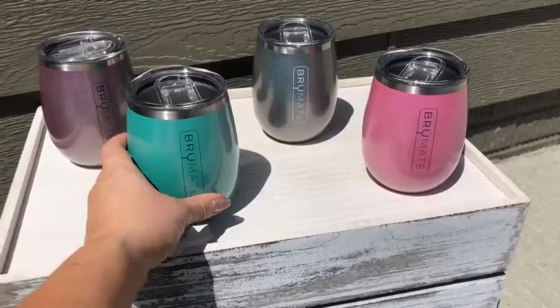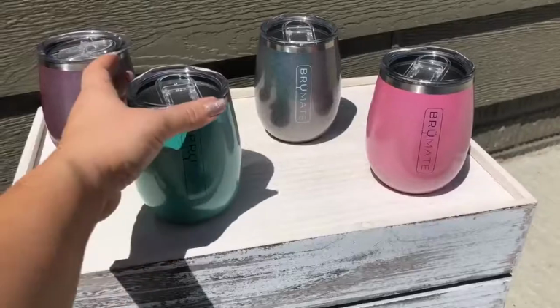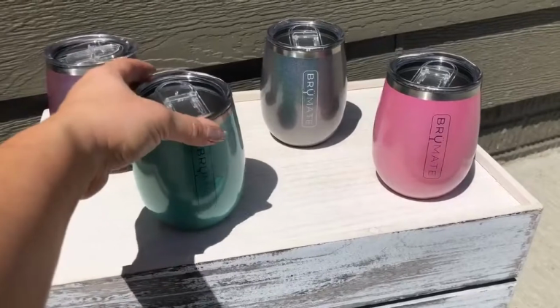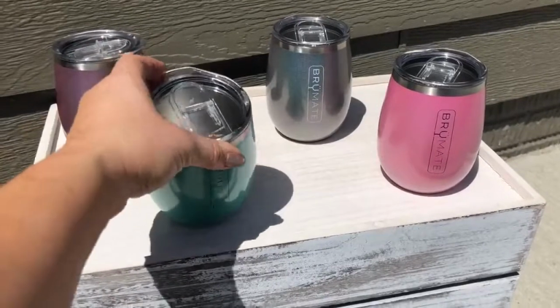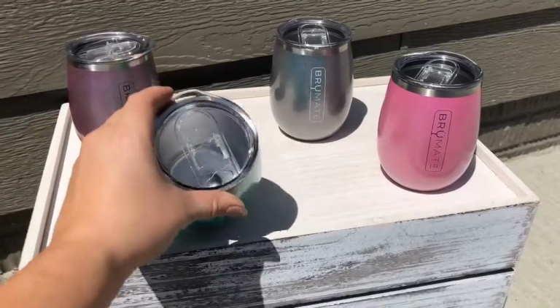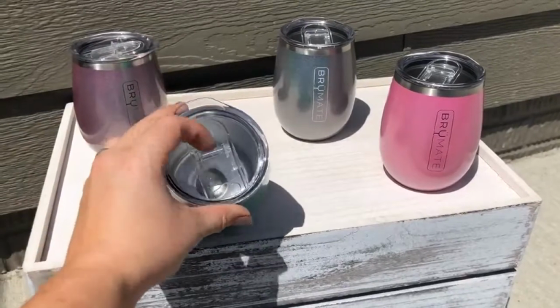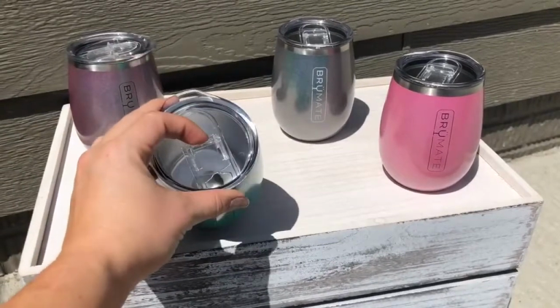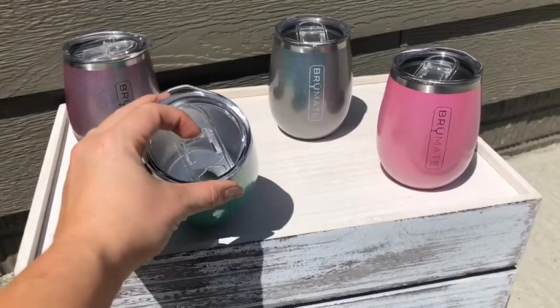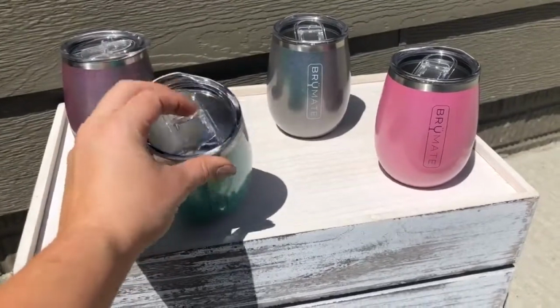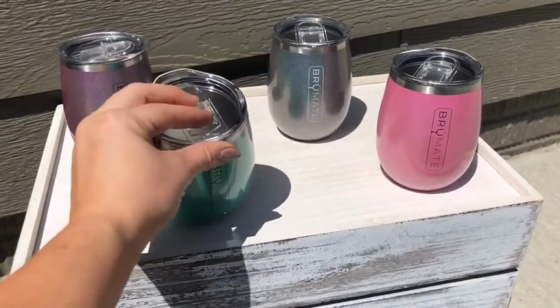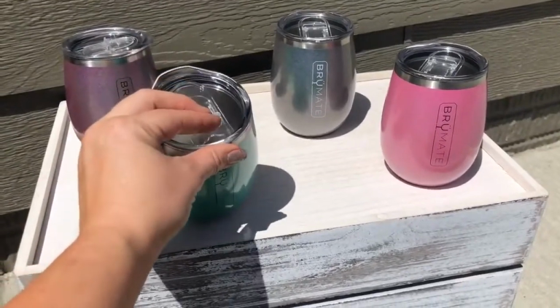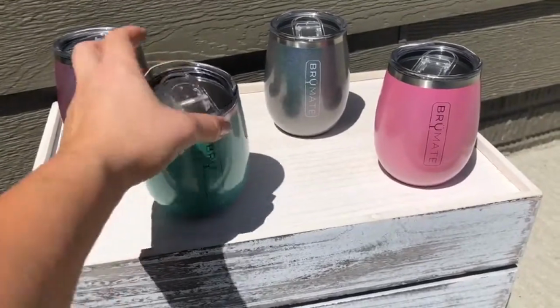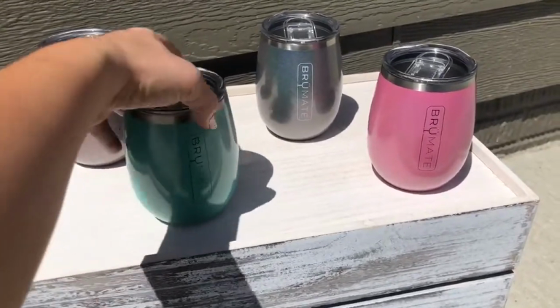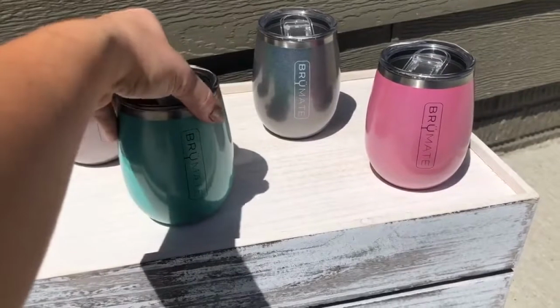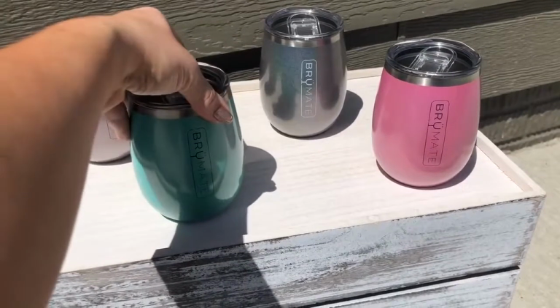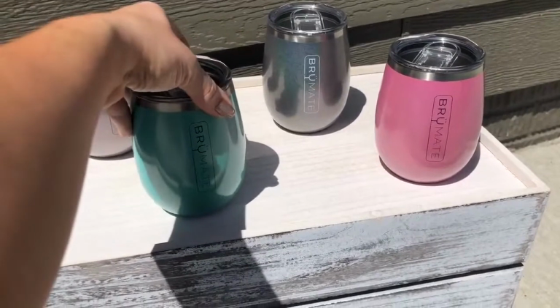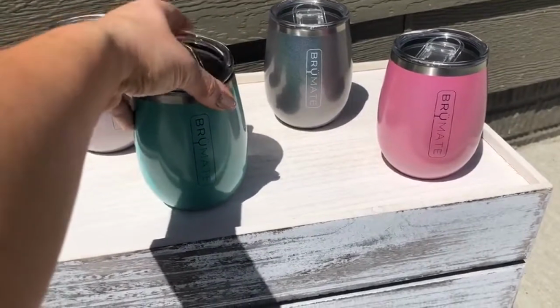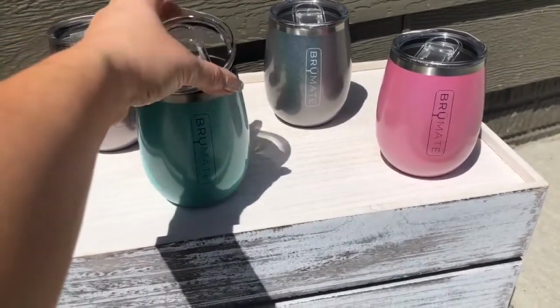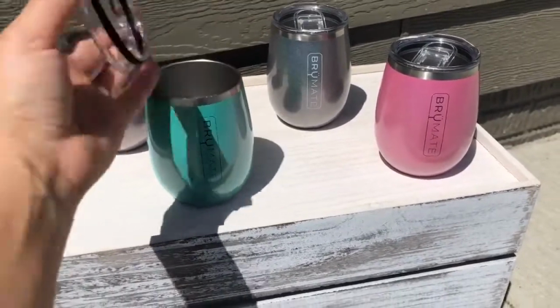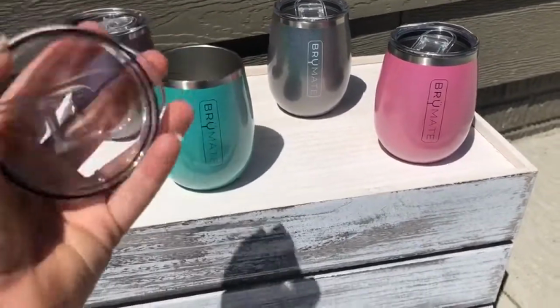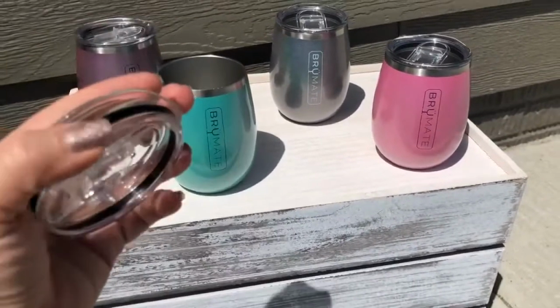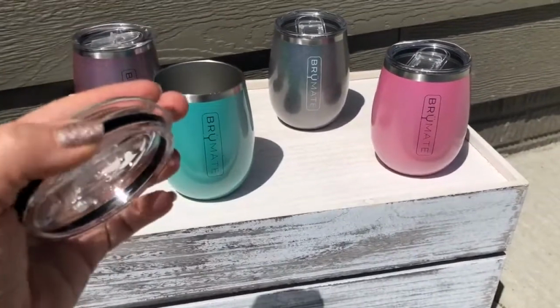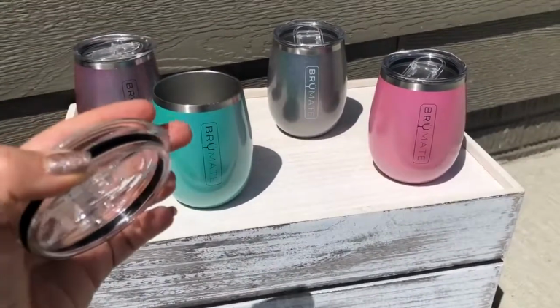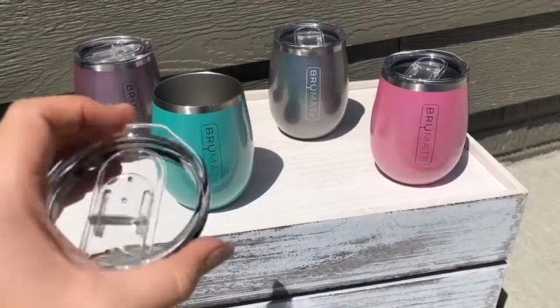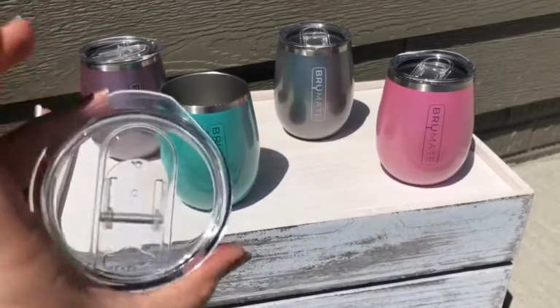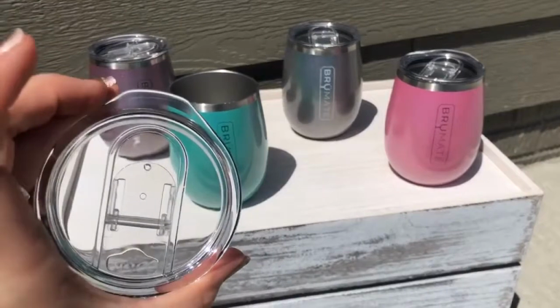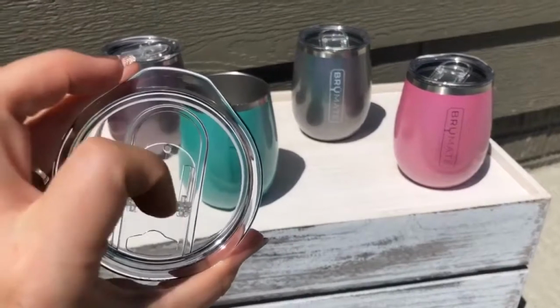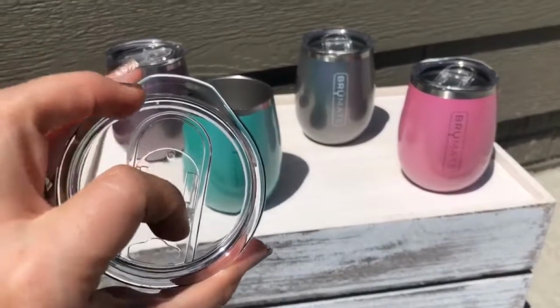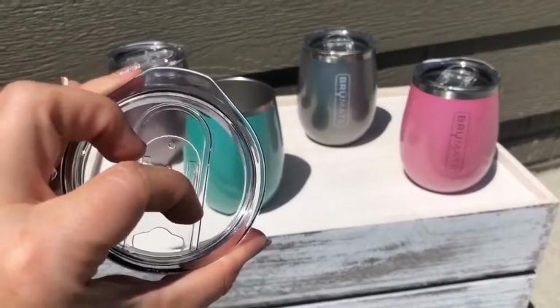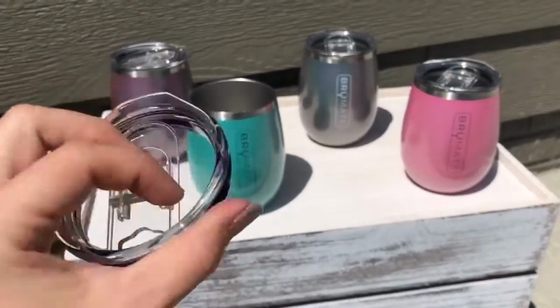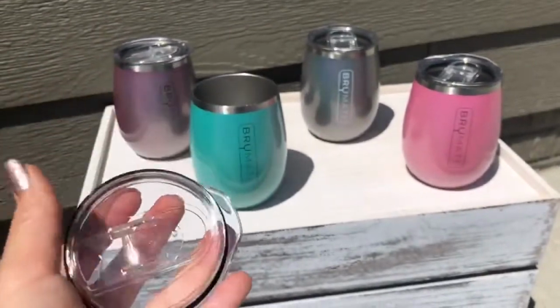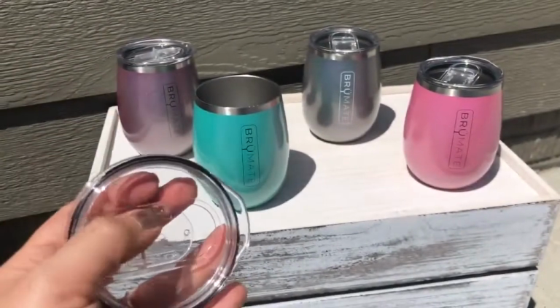These wine glasses come with a clear lid with a slider. Let me take the lid off here — you can see they've got the seal there and then a little slider that goes back and forth.